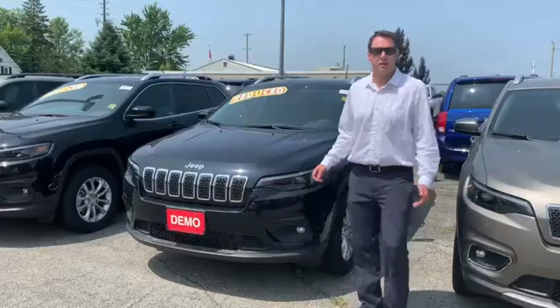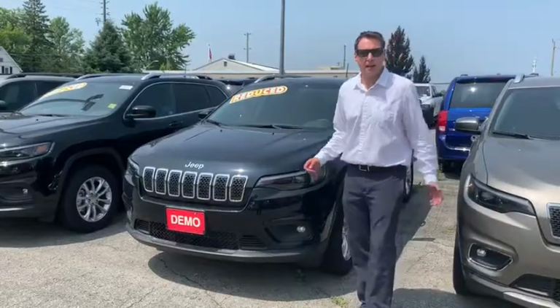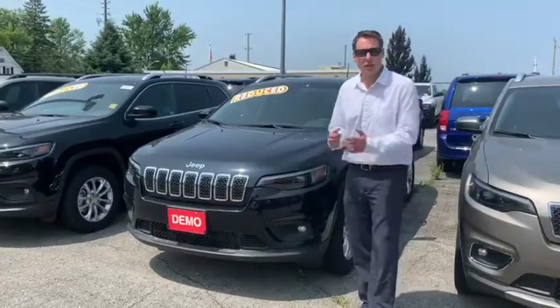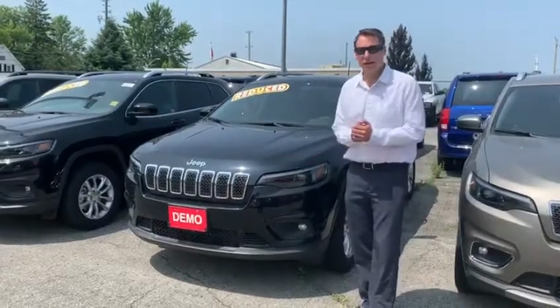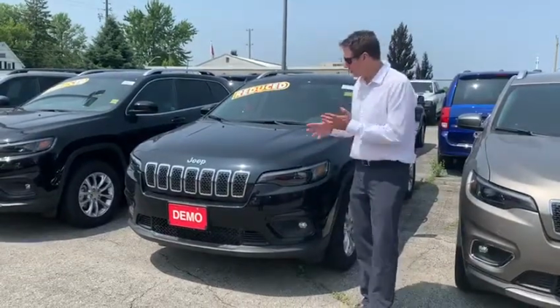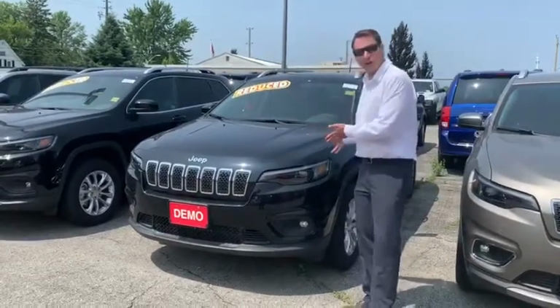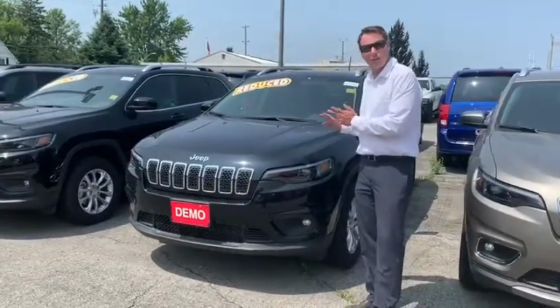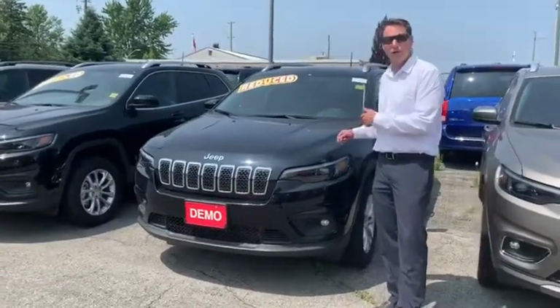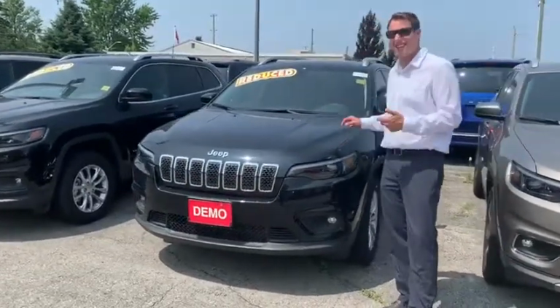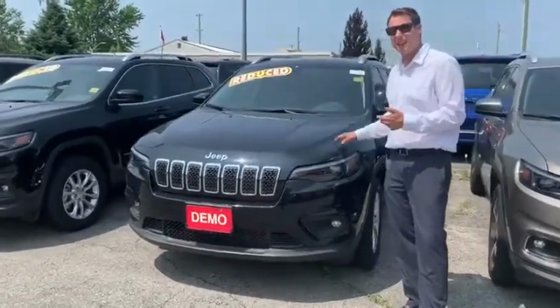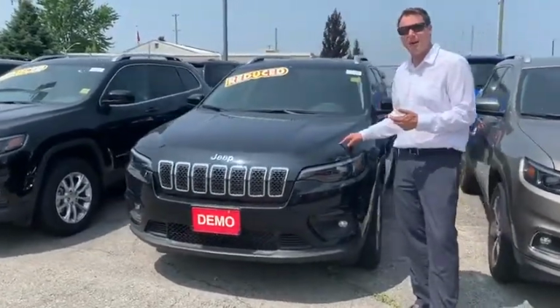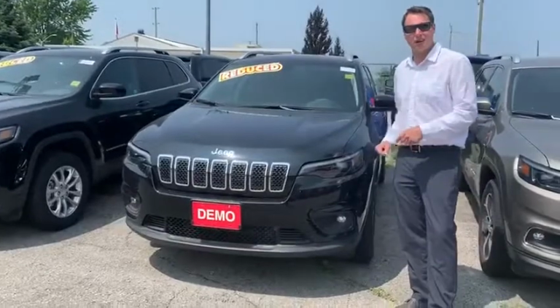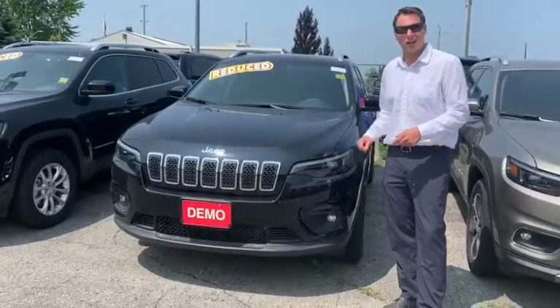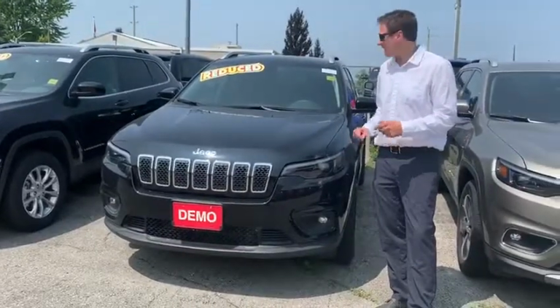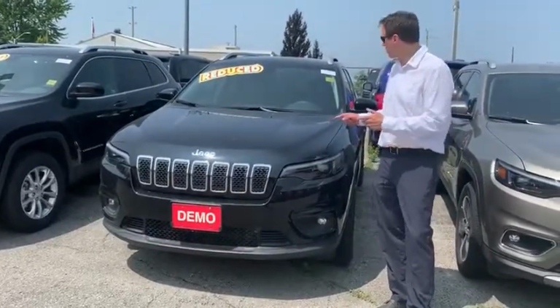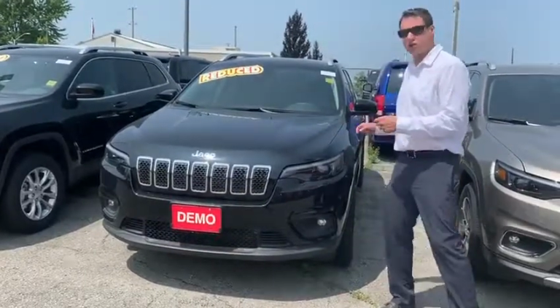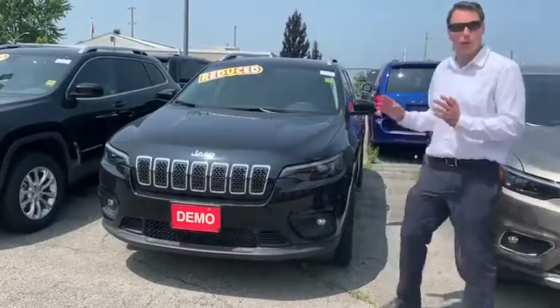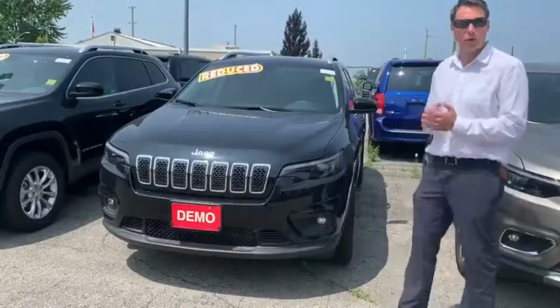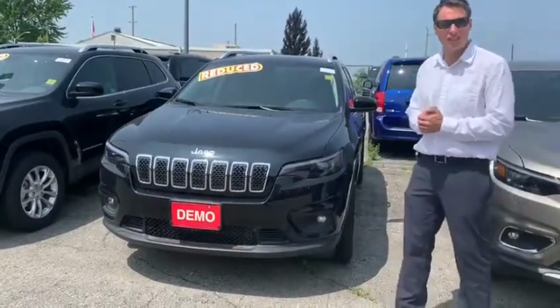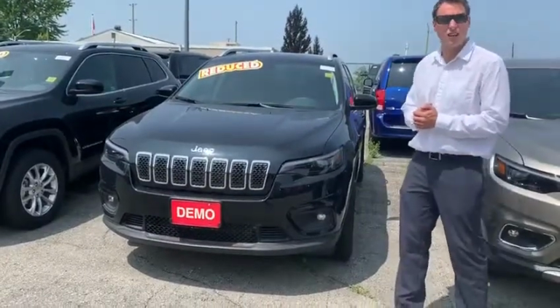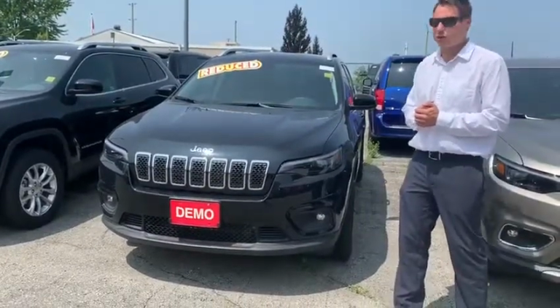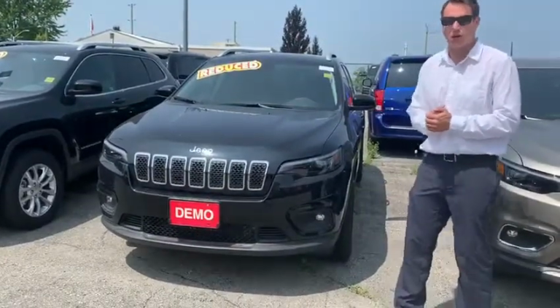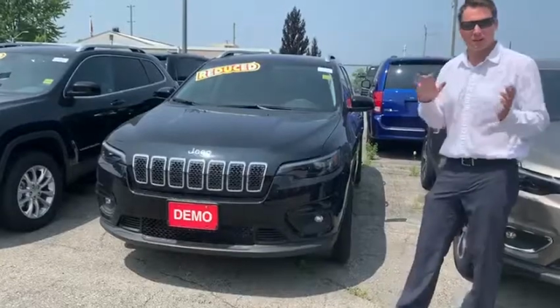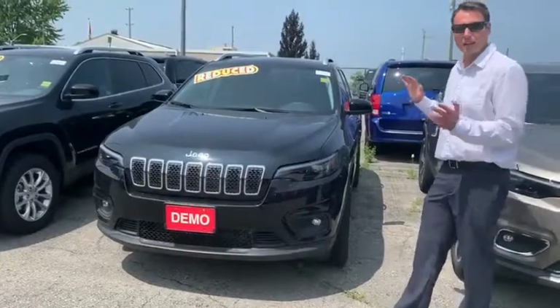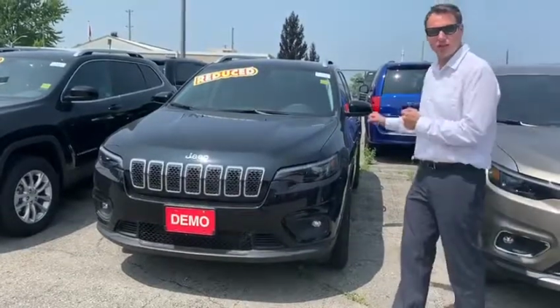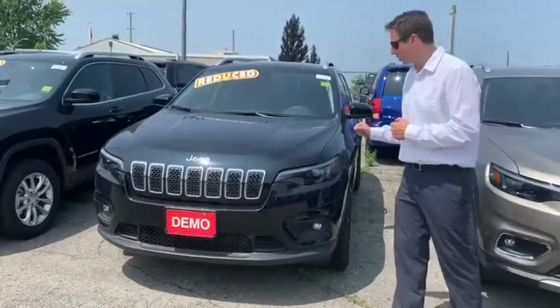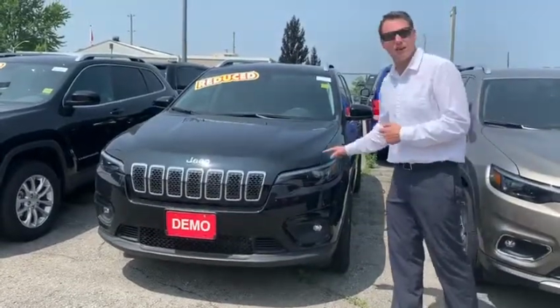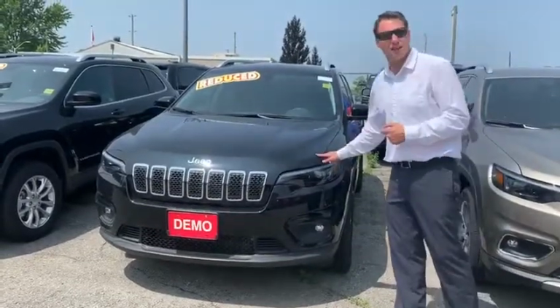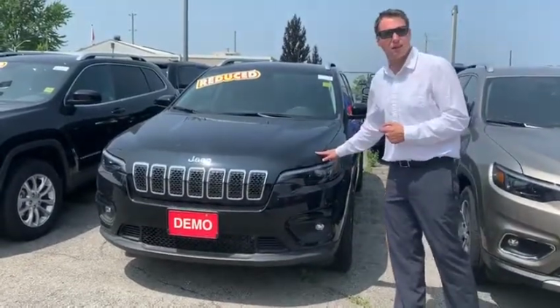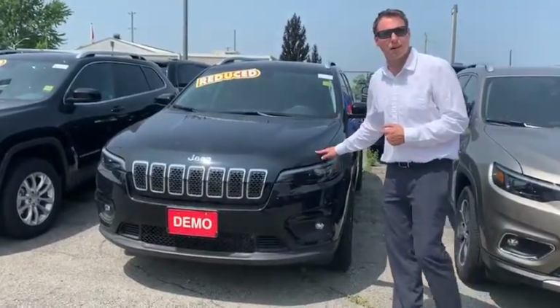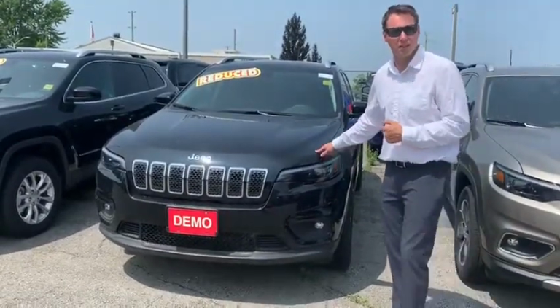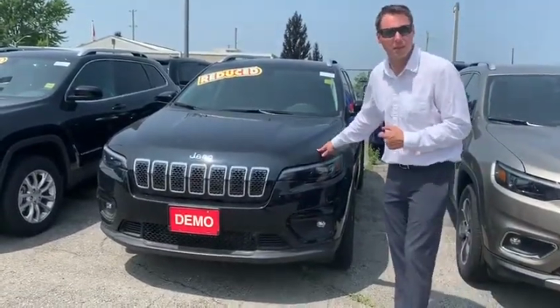Hey, it's just Jeff here at Elgin Chrysler. I just want to talk about this beautiful 2019 demo Cherokee here. We got it with the North package on it, 4x4 V6 trailer tow. Got all the options you need and it's a great deal on sale this month here at Elgin Chrysler. Stop in please.